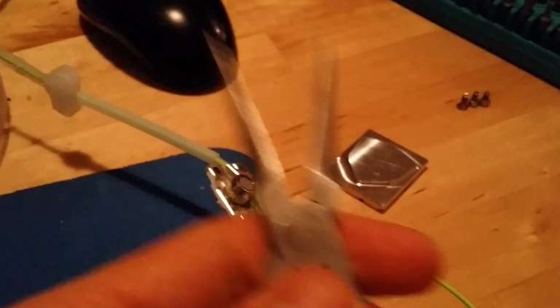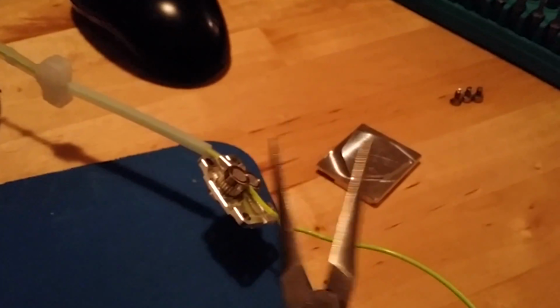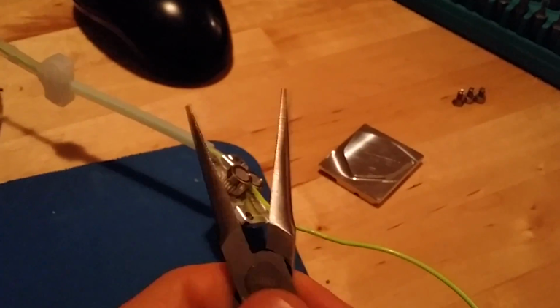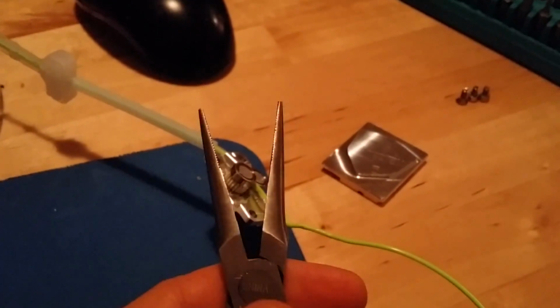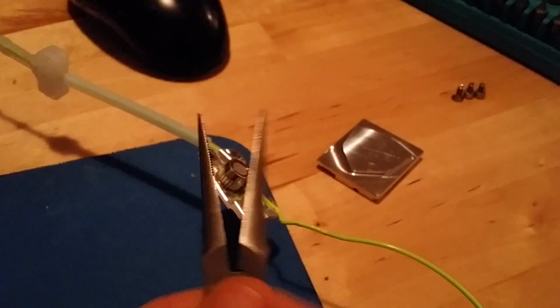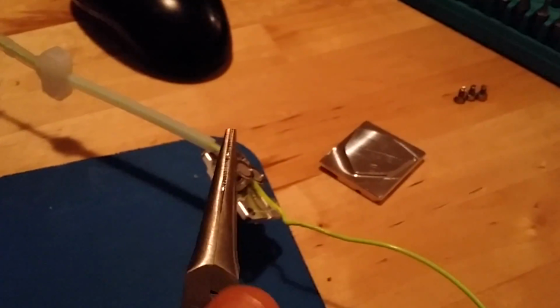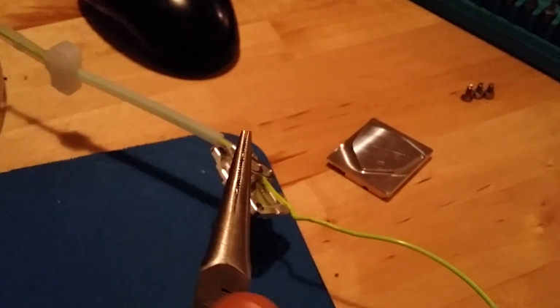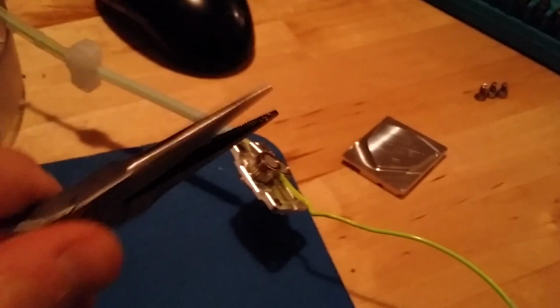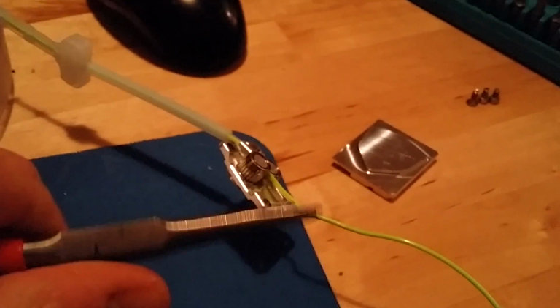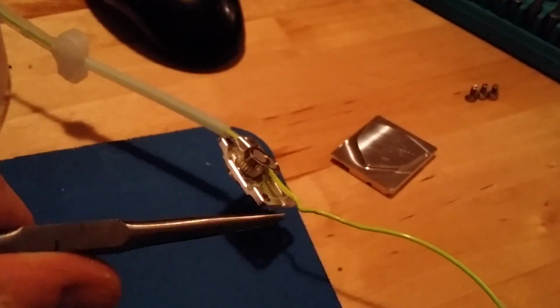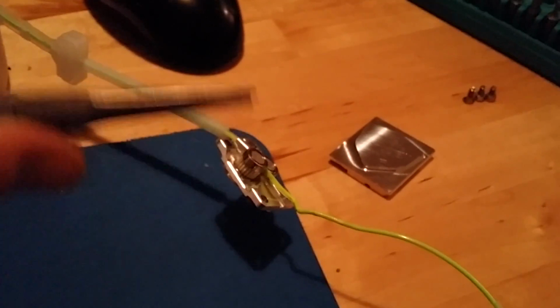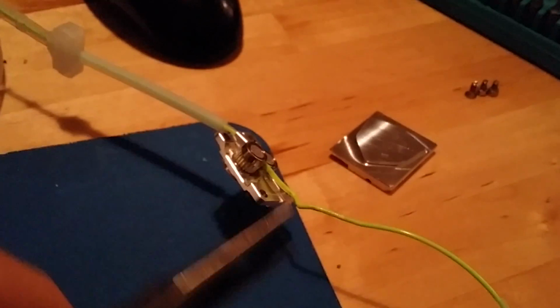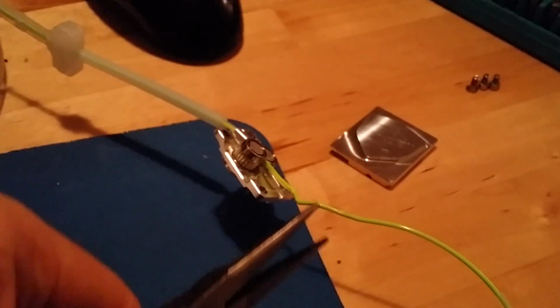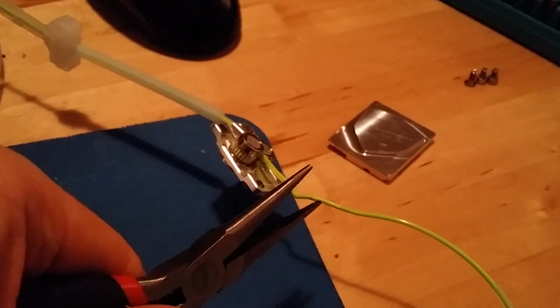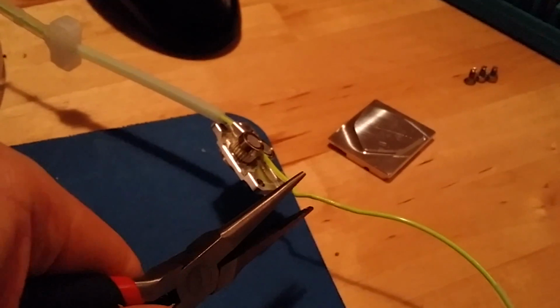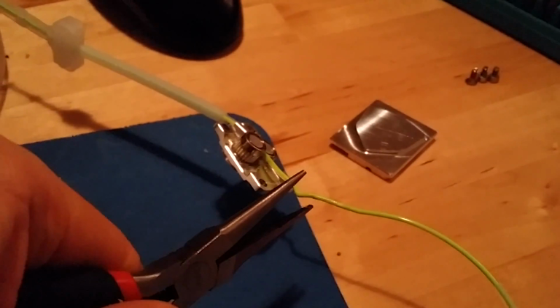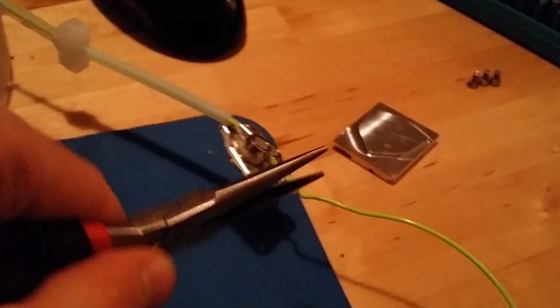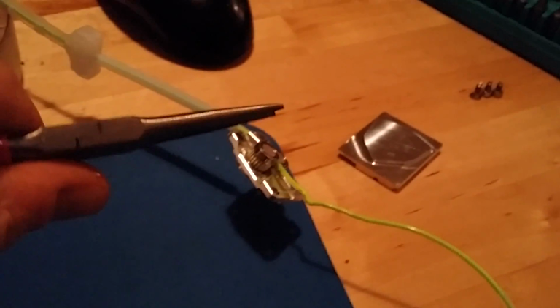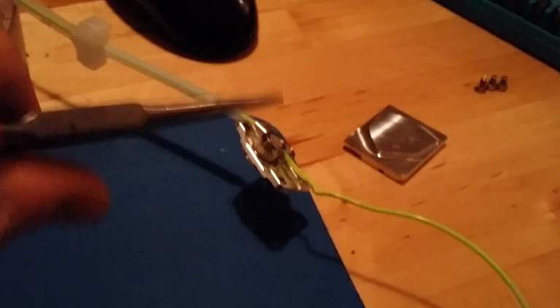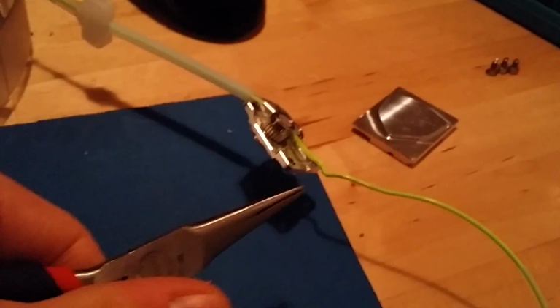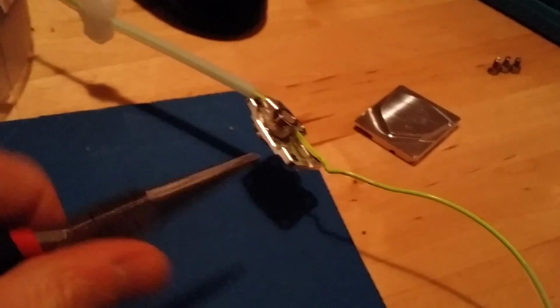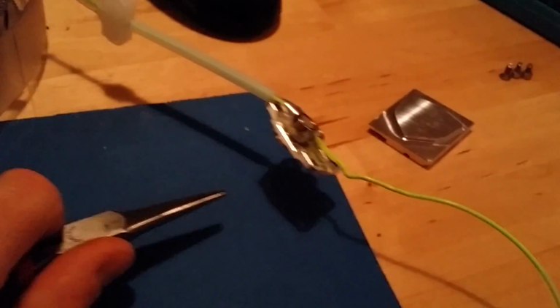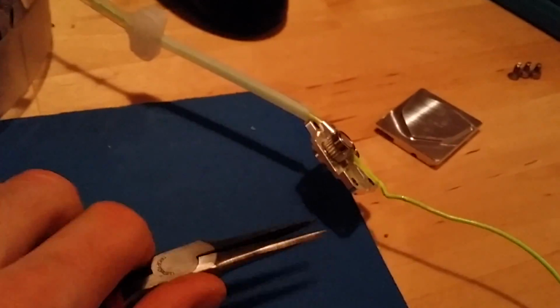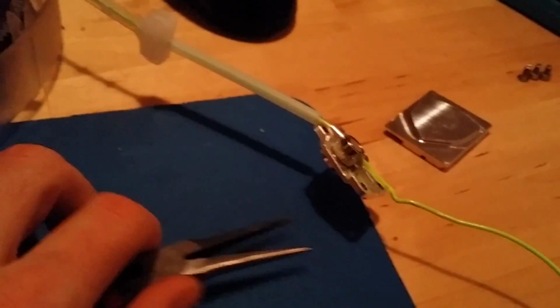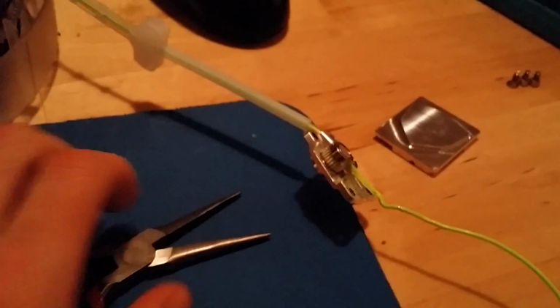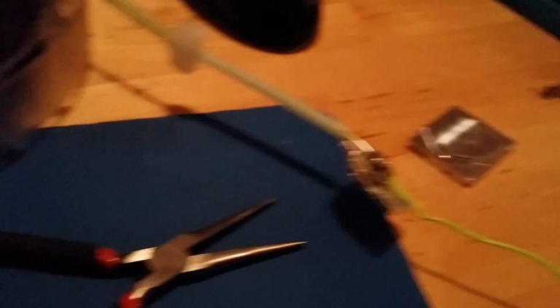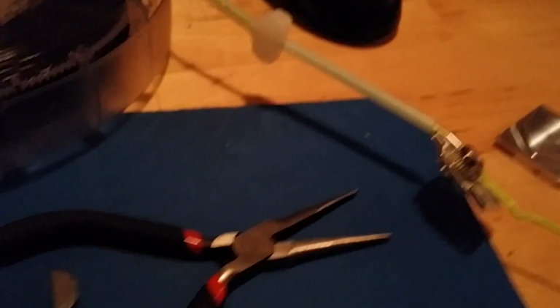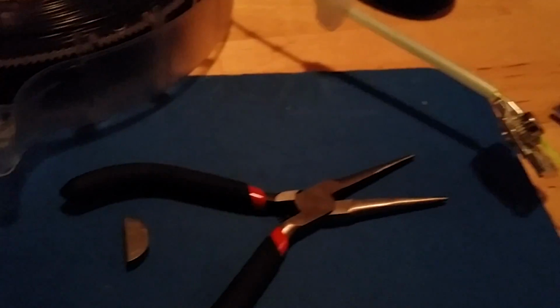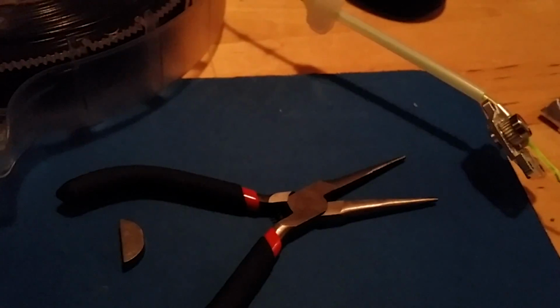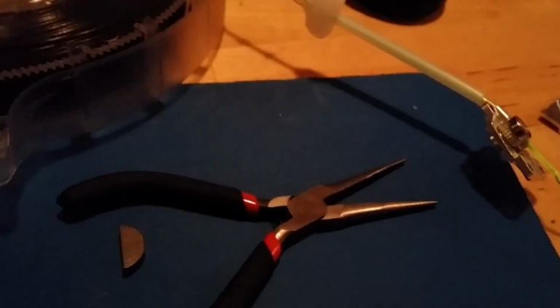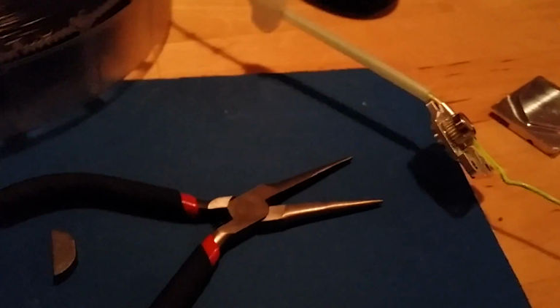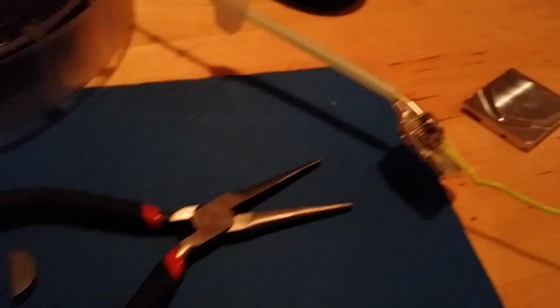What I would suggest is an easier way to do it: use pliers. Just gently push it in. Otherwise if you push it in too hard, it's going to break off the filament line.